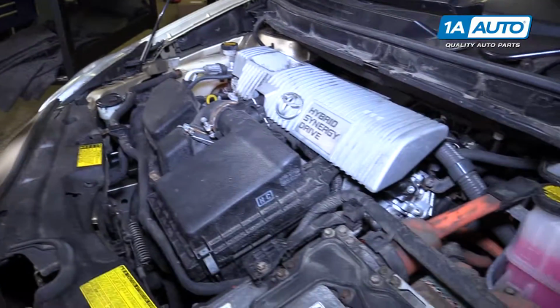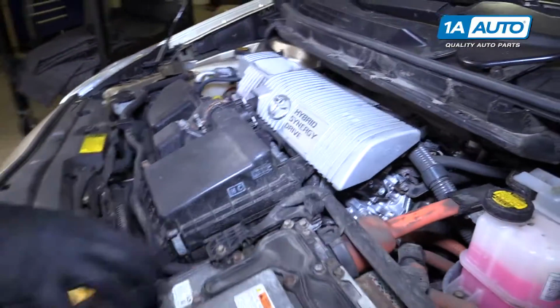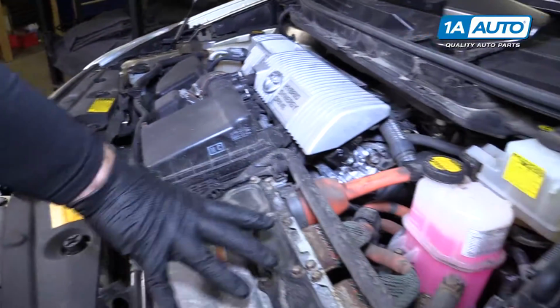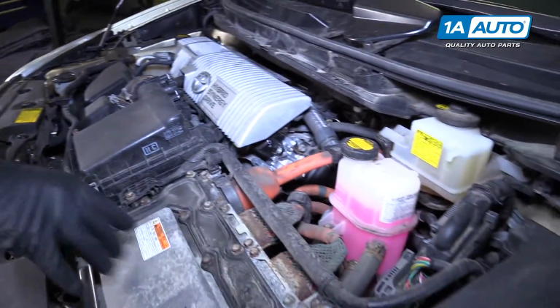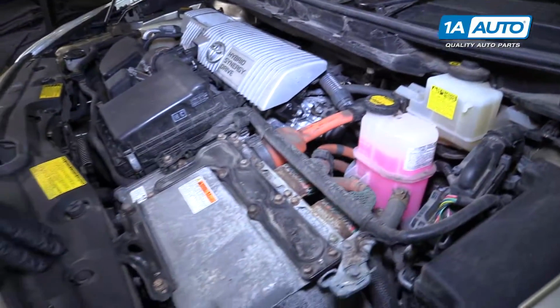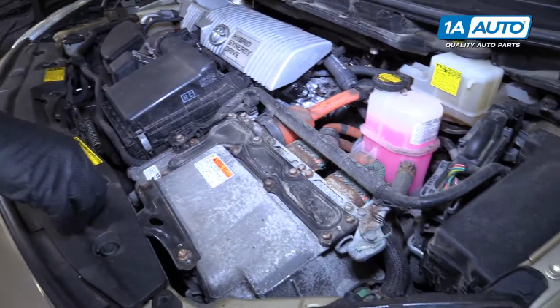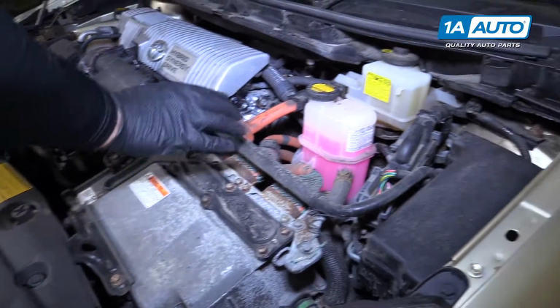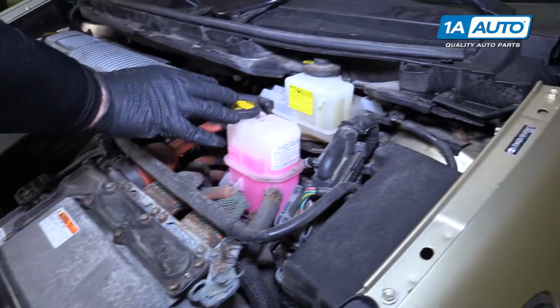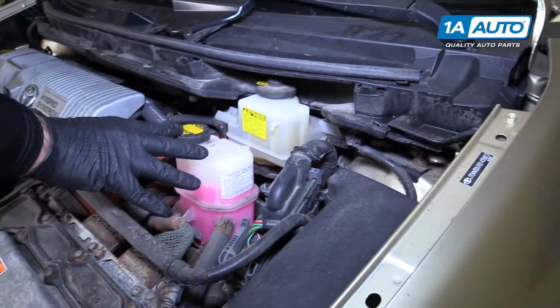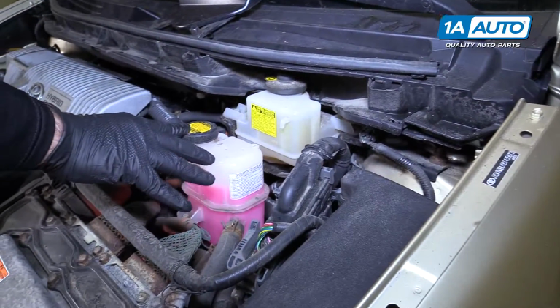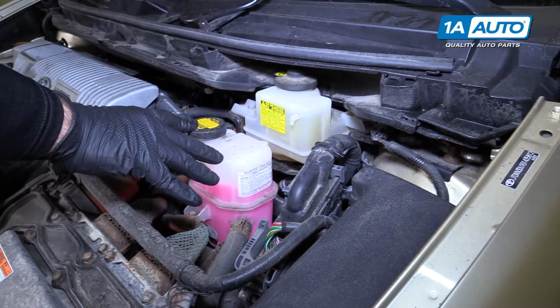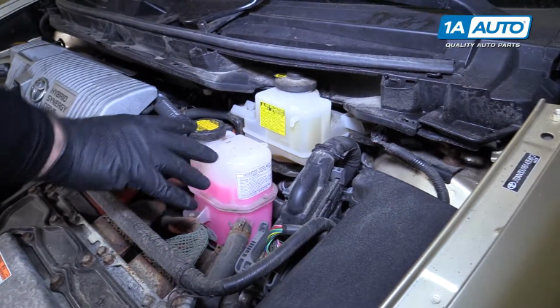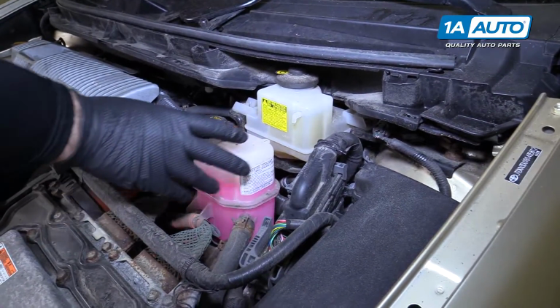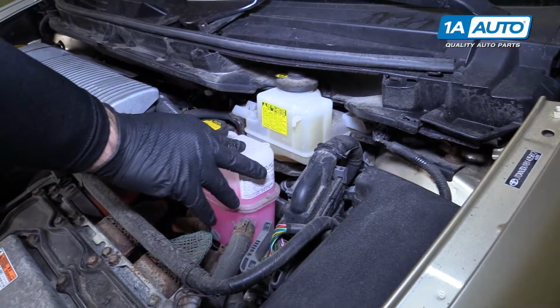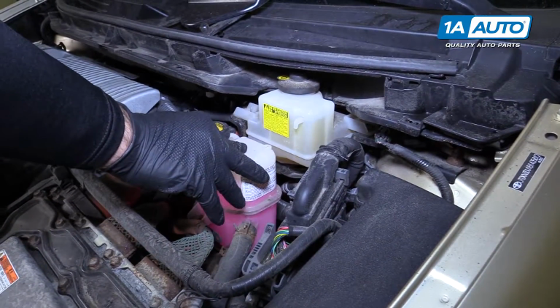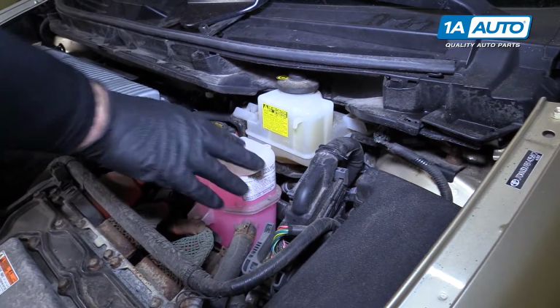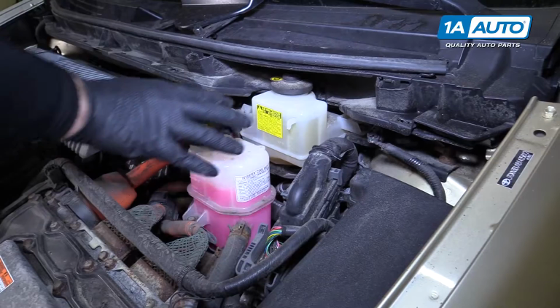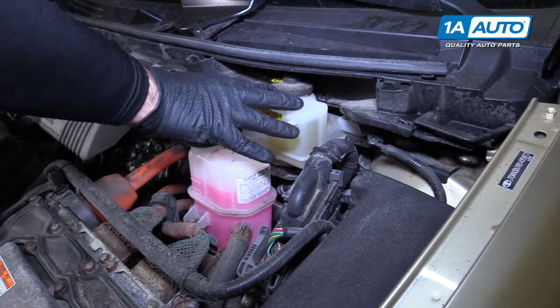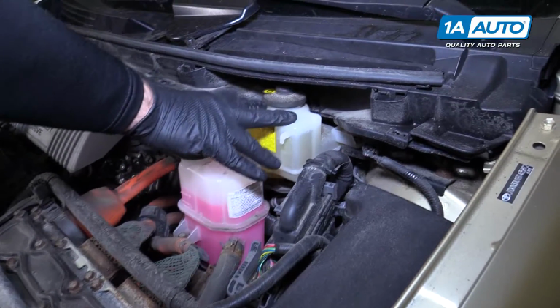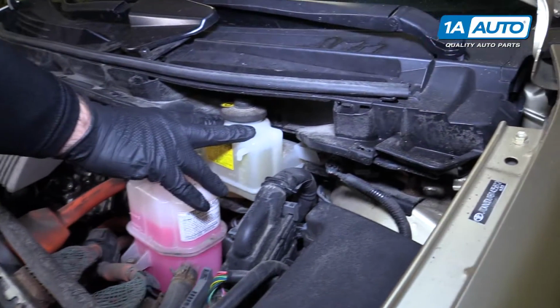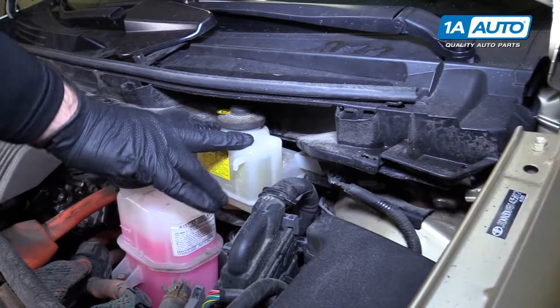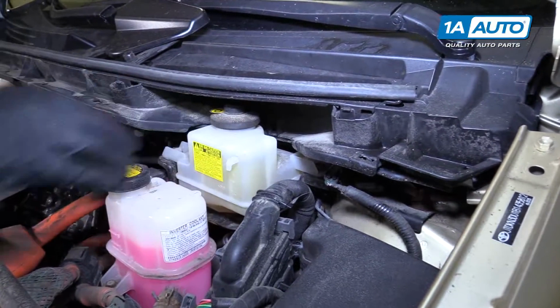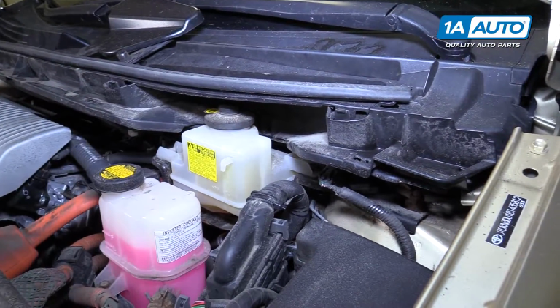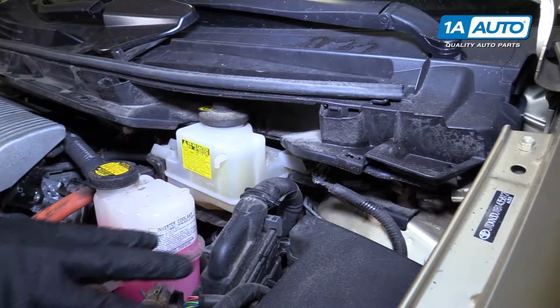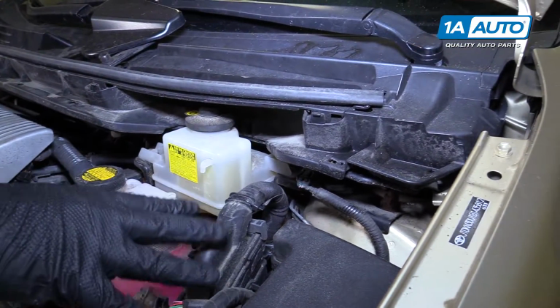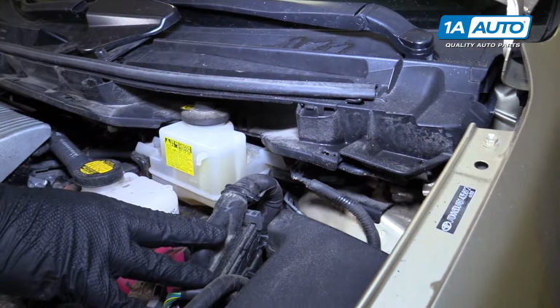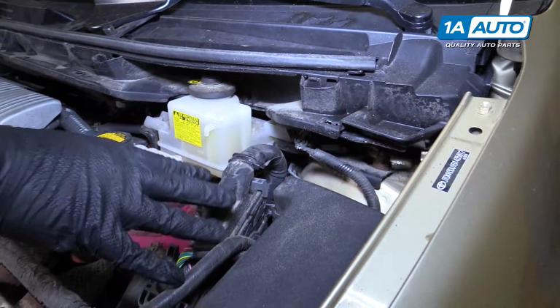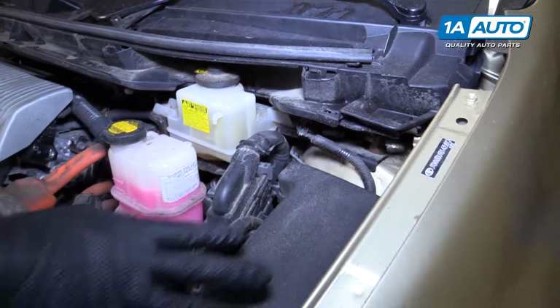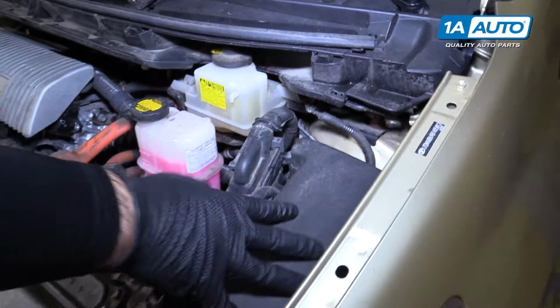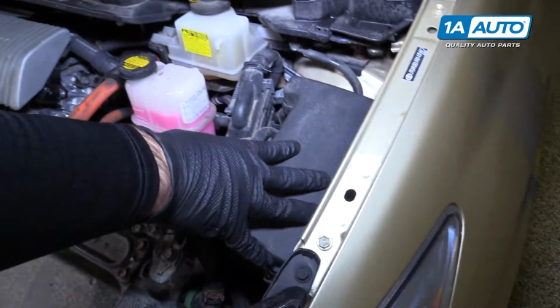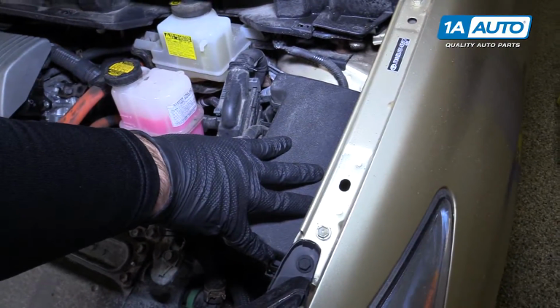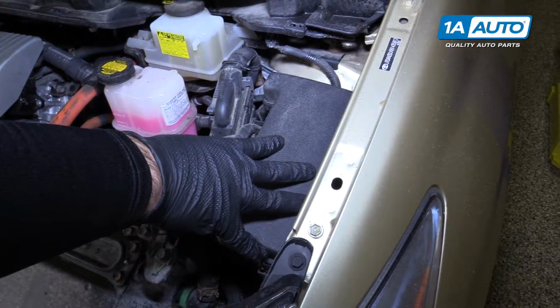This is part of the hybrid system — it has its own cooling system, and this is the reservoir for that. Here's your brake fluid reservoir. This is the vehicle's ECU and the fuse panel for under the hood.